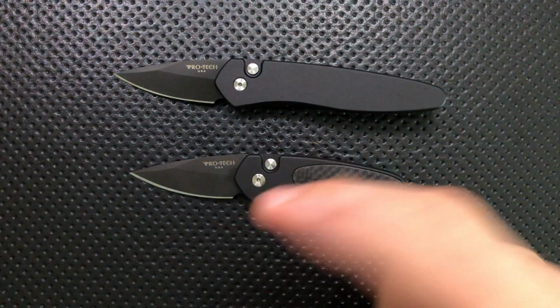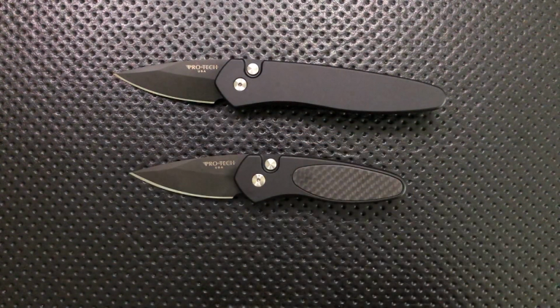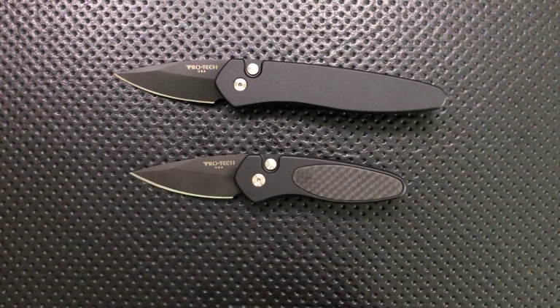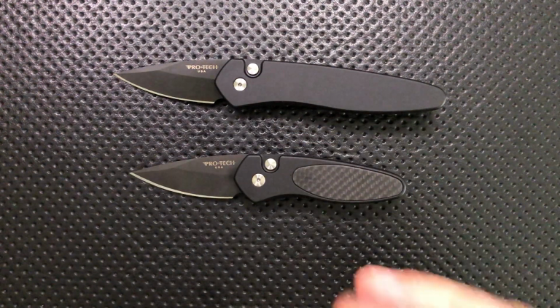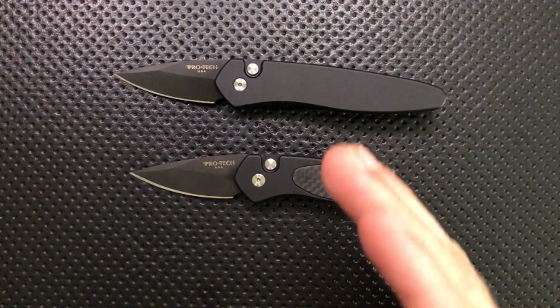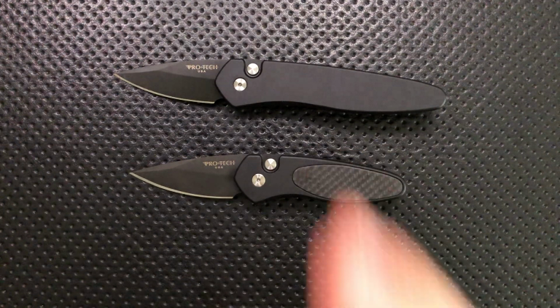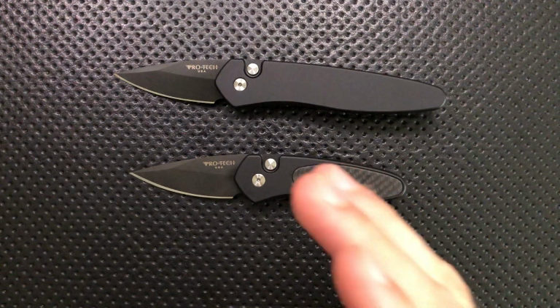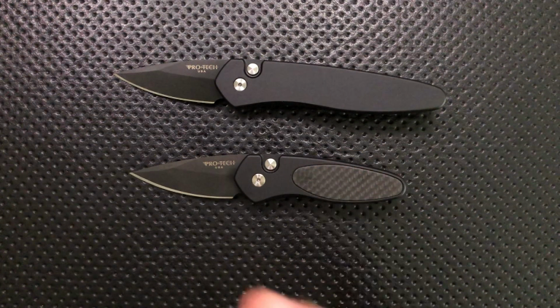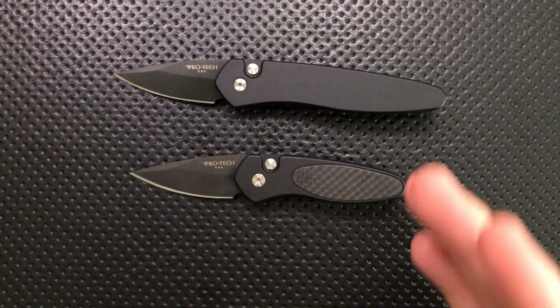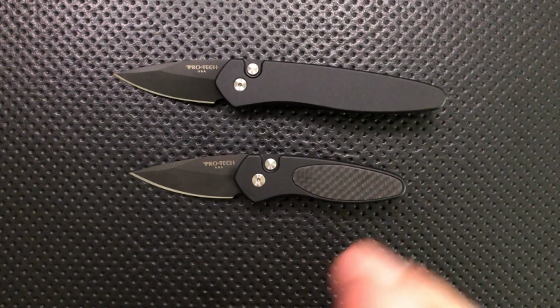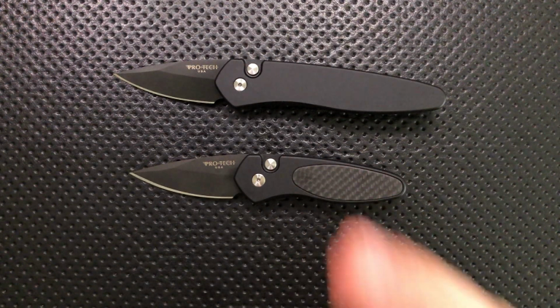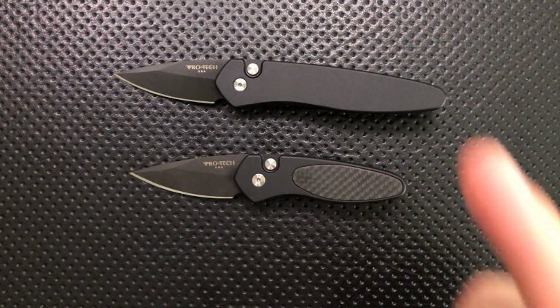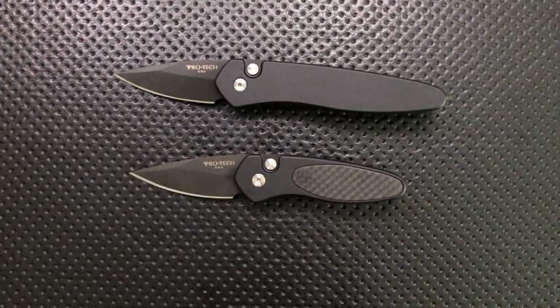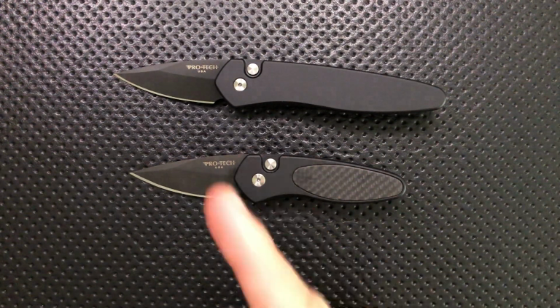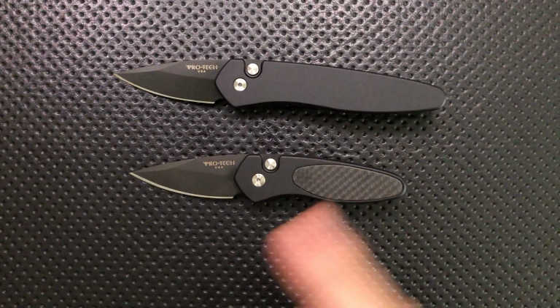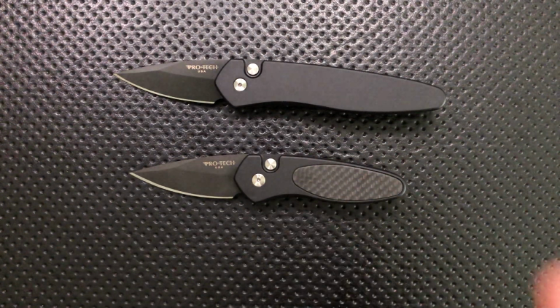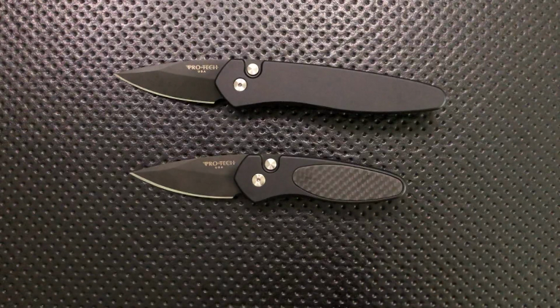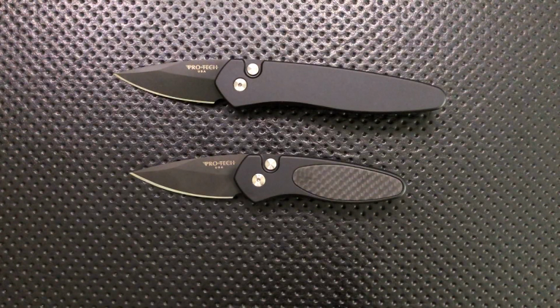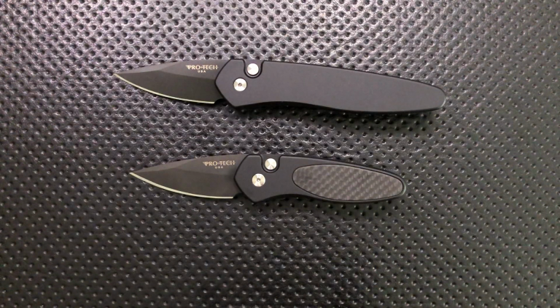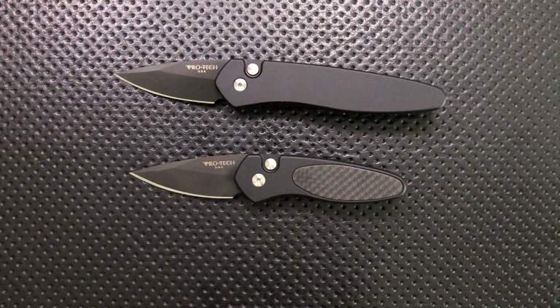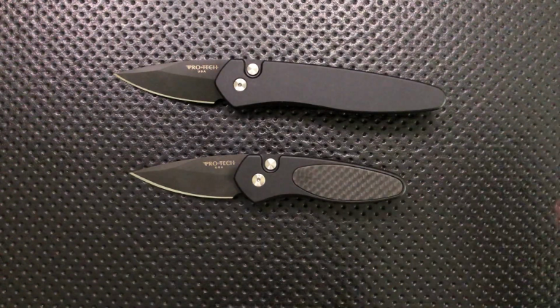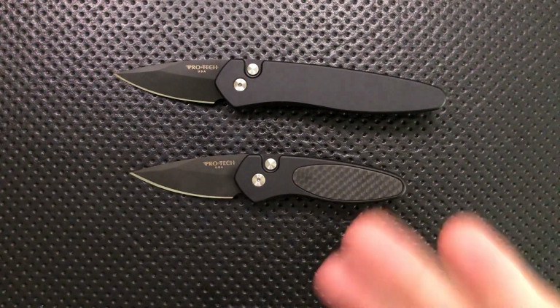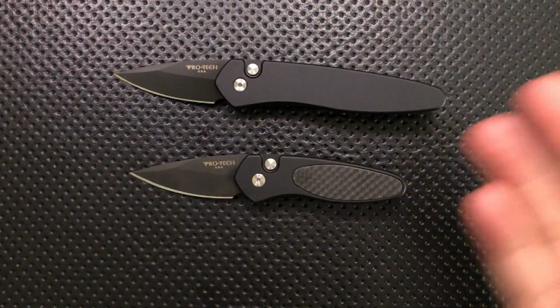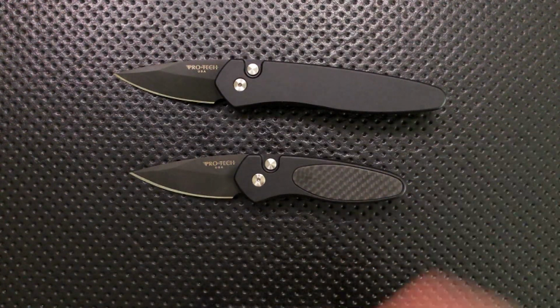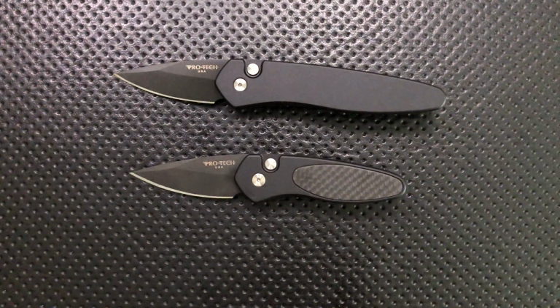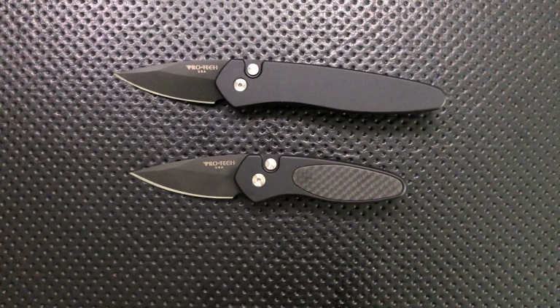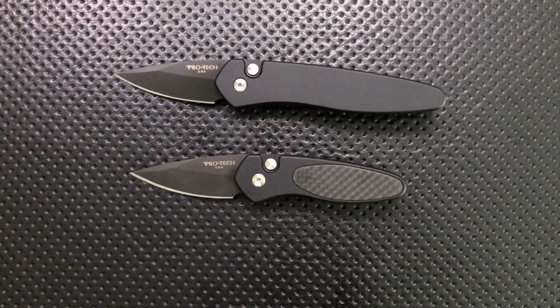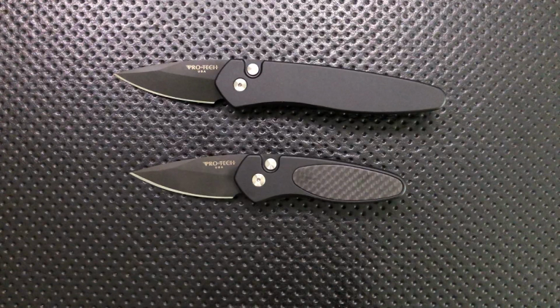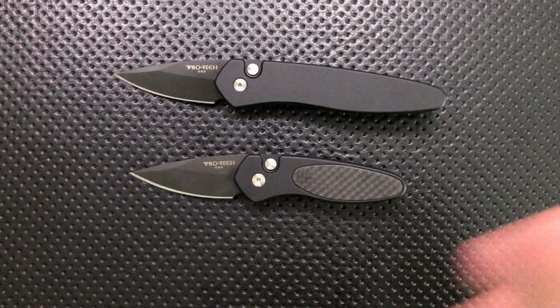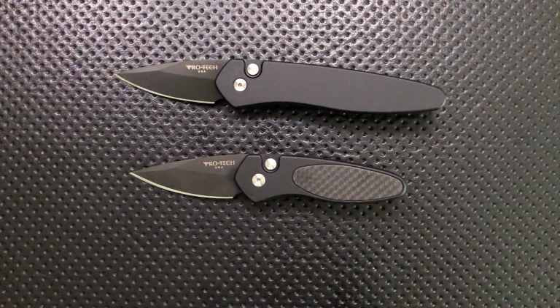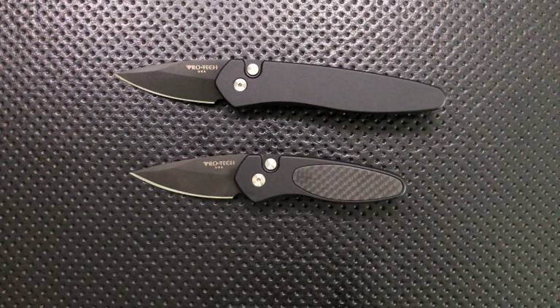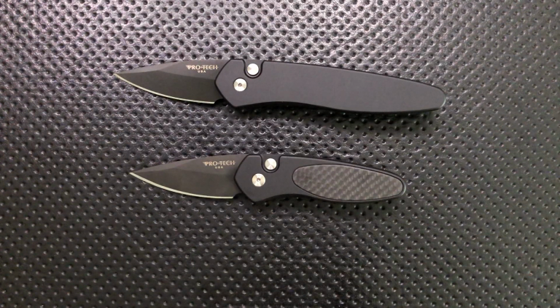First off, I want to thank my buddy Dean over at Hellacious Blades over in South Carolina — not York. It's a different place, I imagine. But anyways, he helped me out by sending these guys along at a great price. So thank you very much for that, Dean.